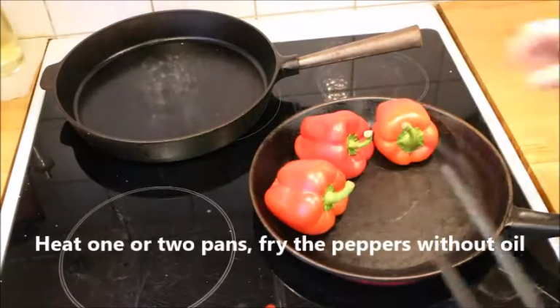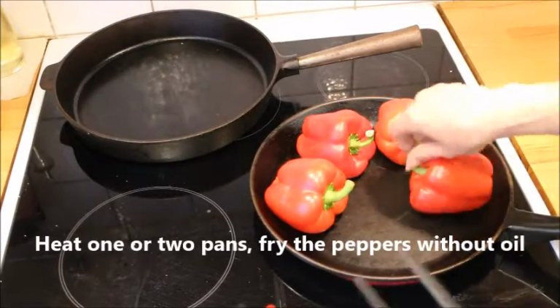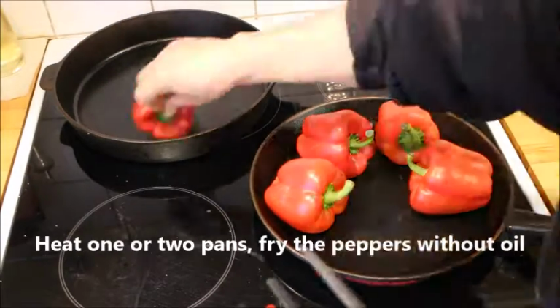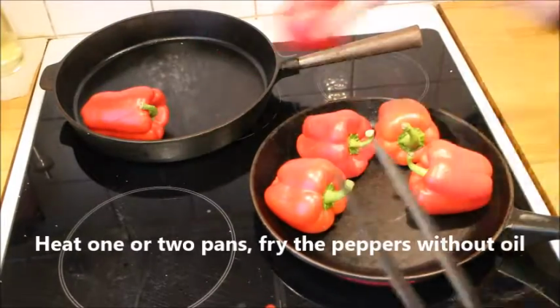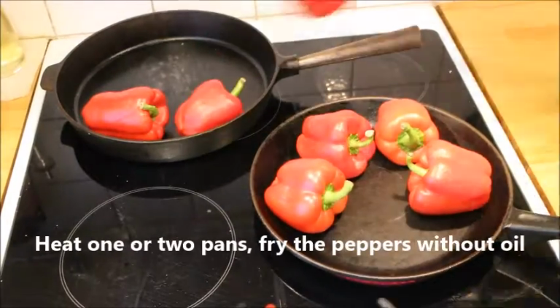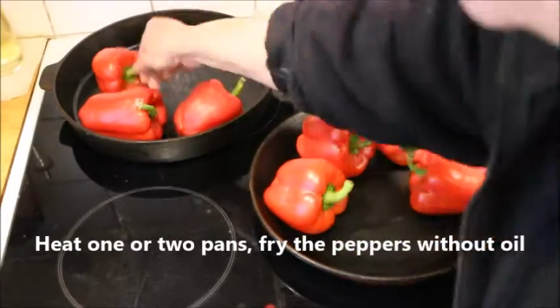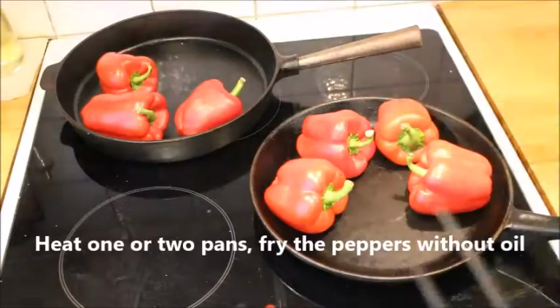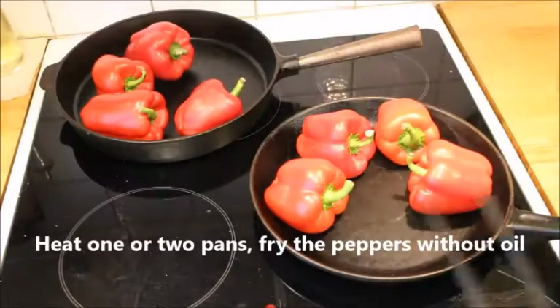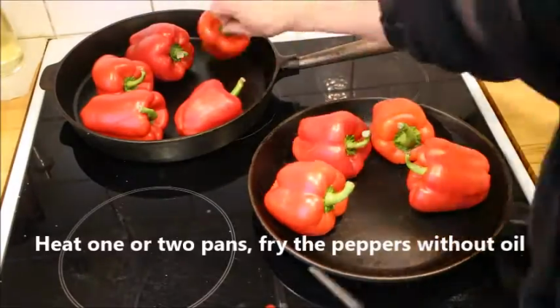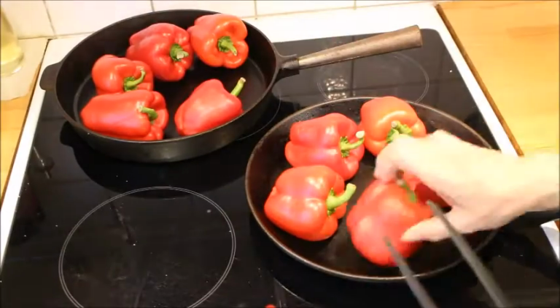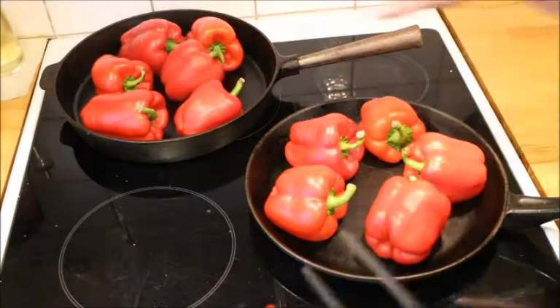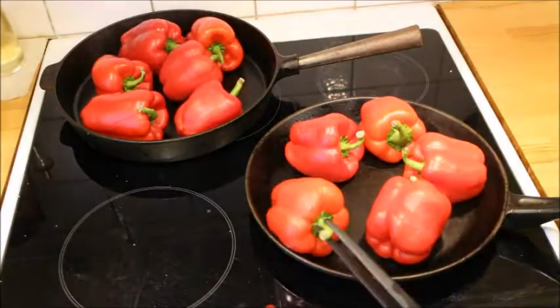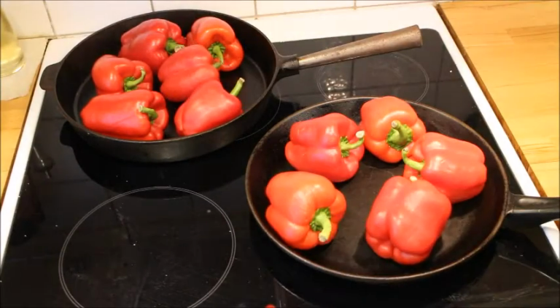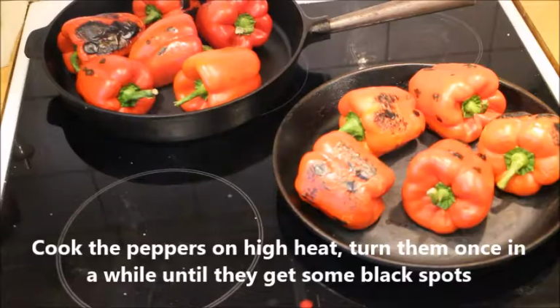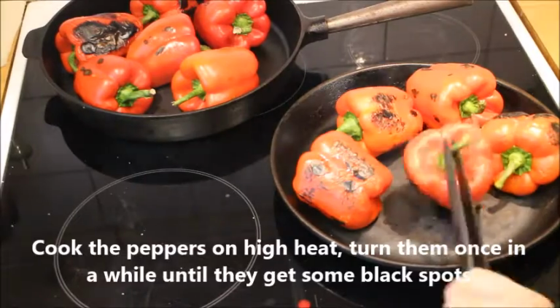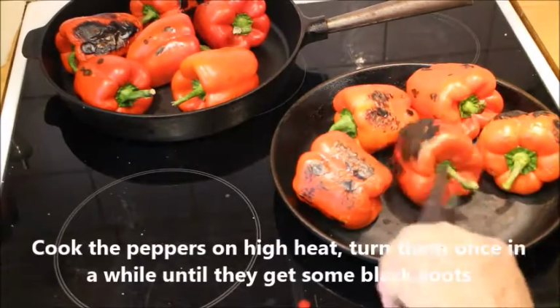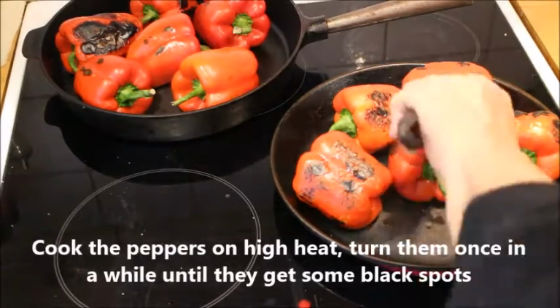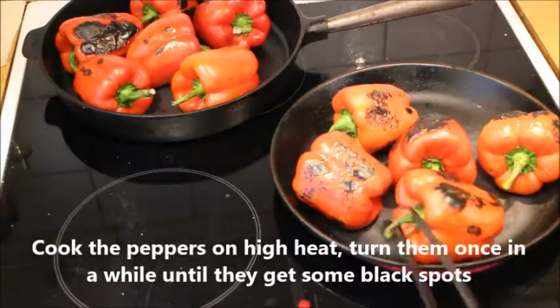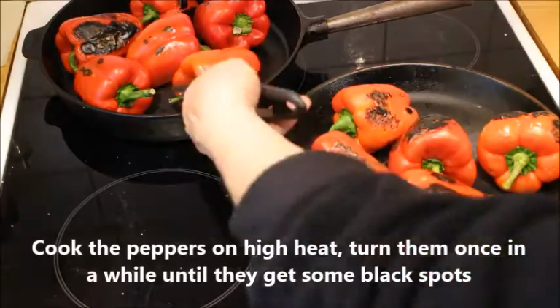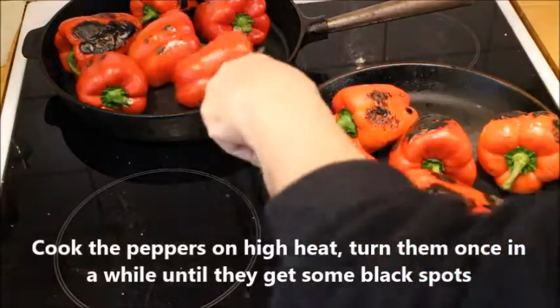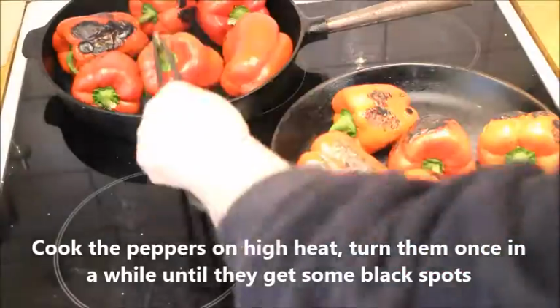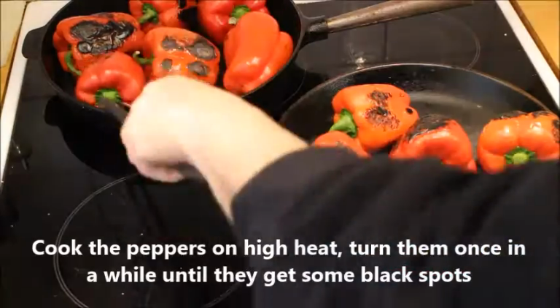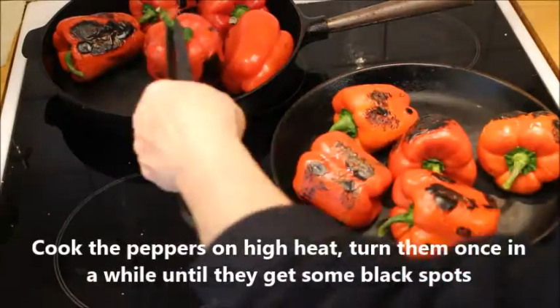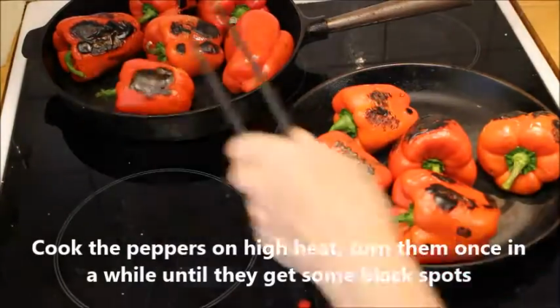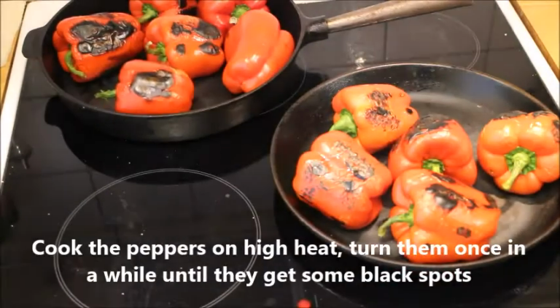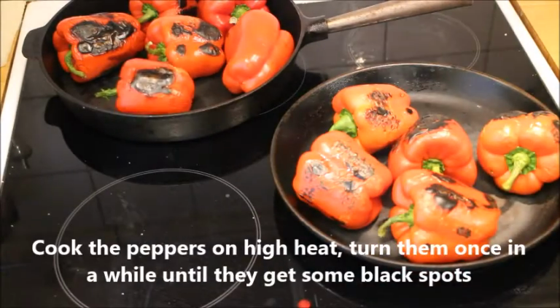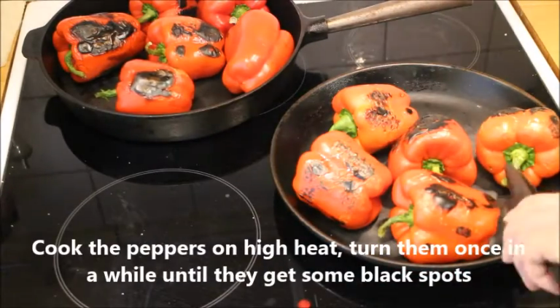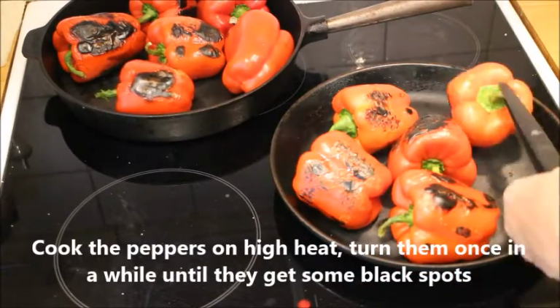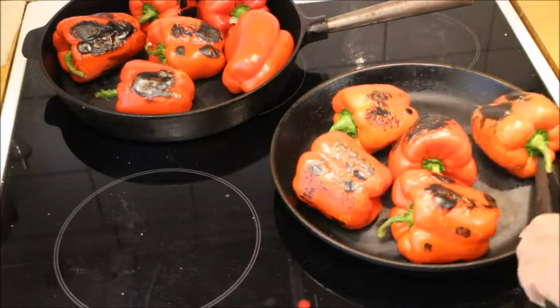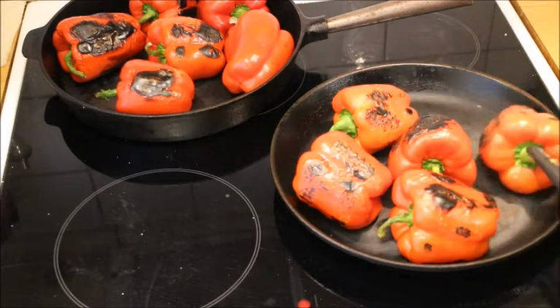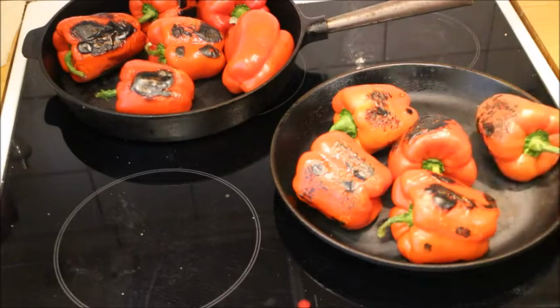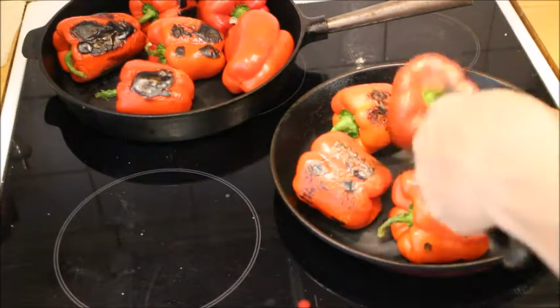Heat up one or two pans with no oil and put the peppers in the pan until you get some black spots all over the peppers — it will take maybe five minutes.